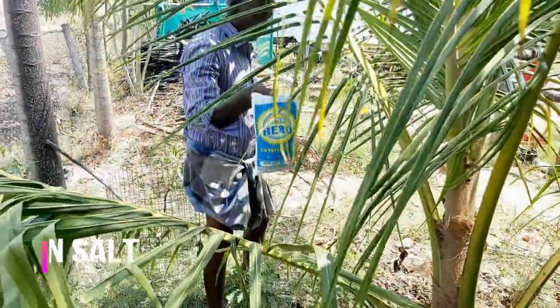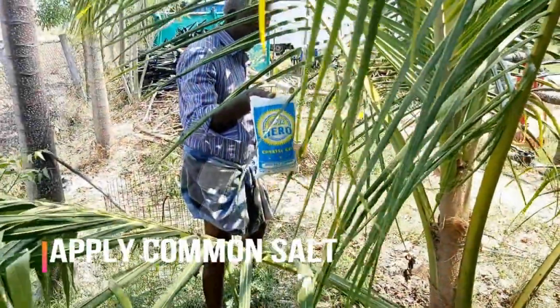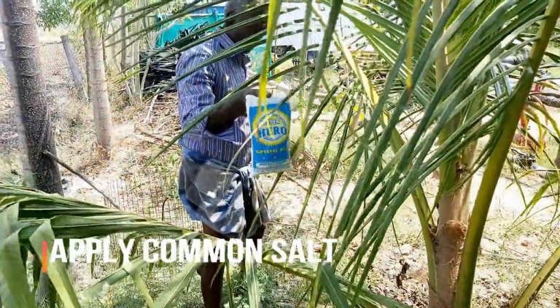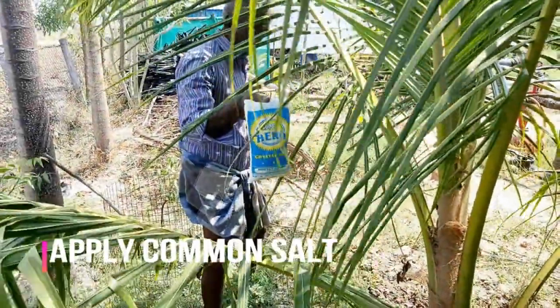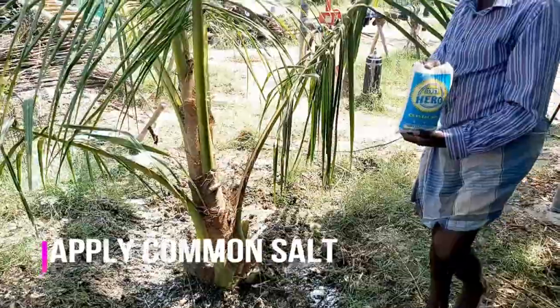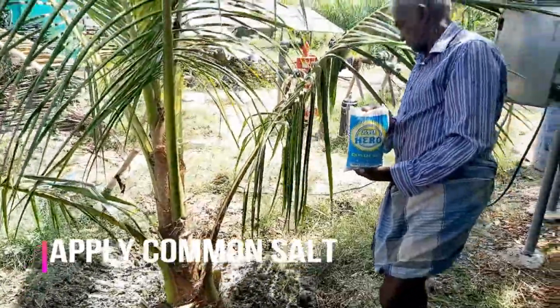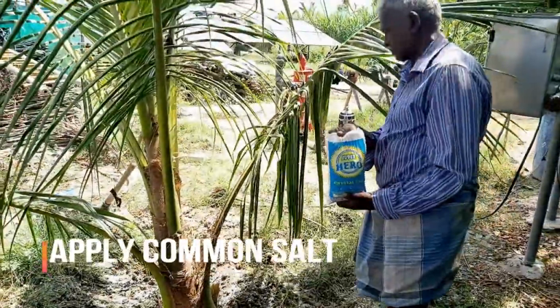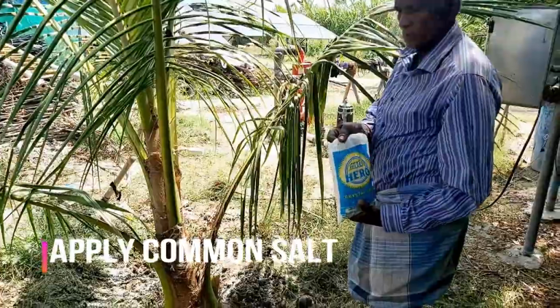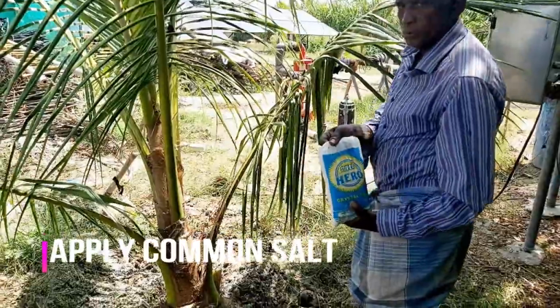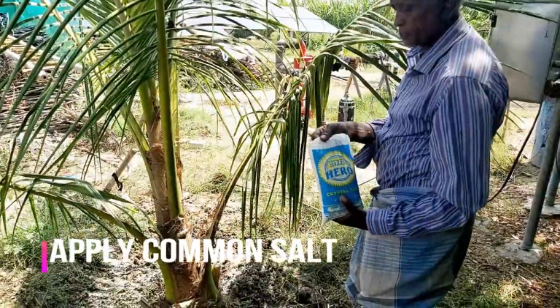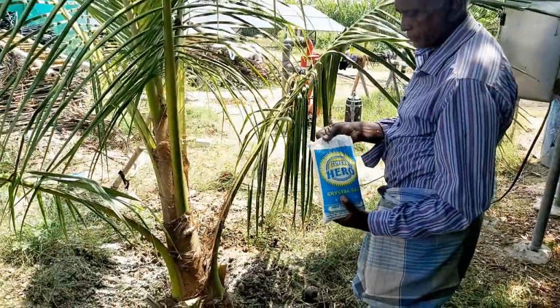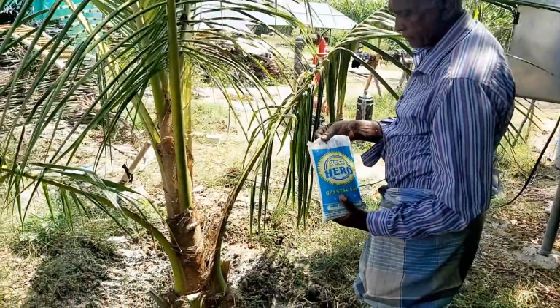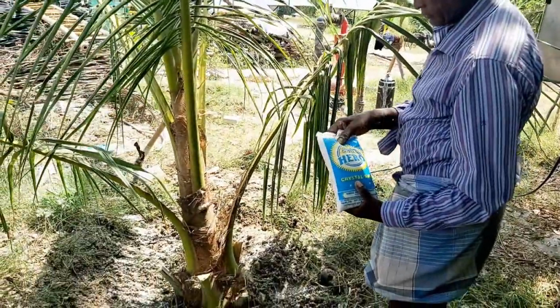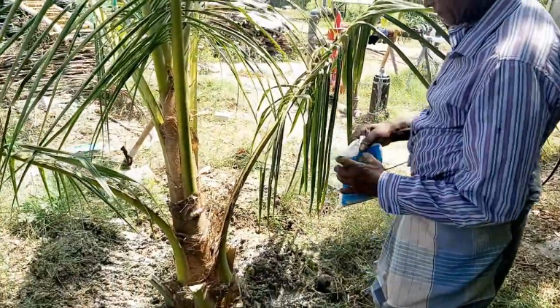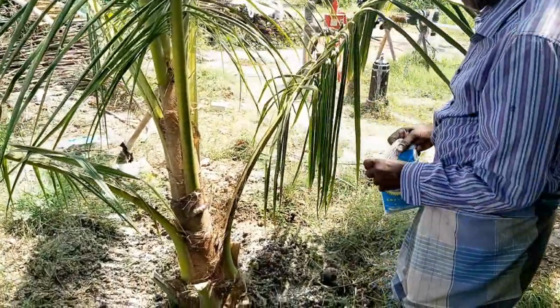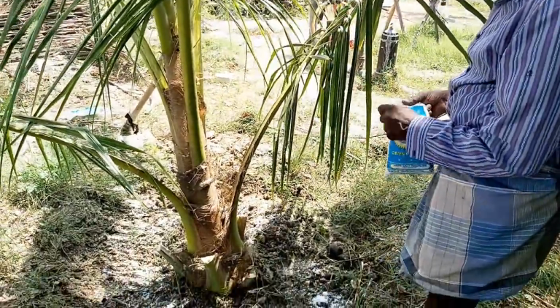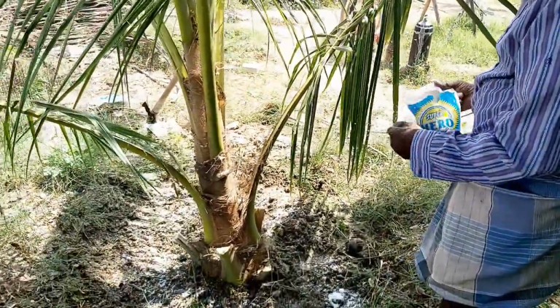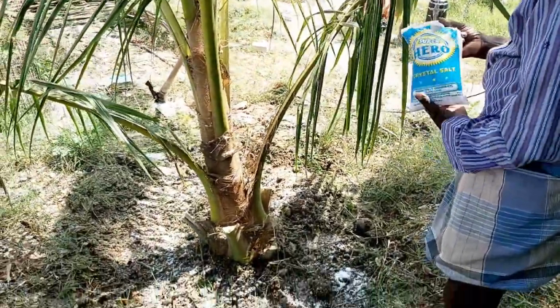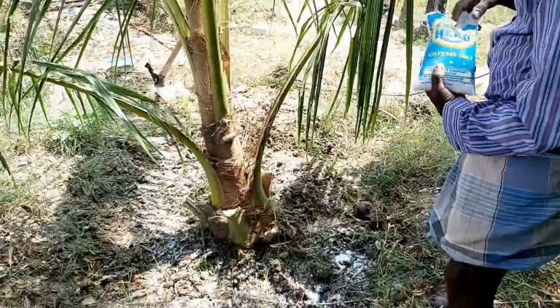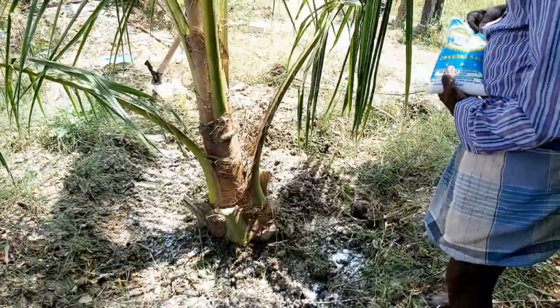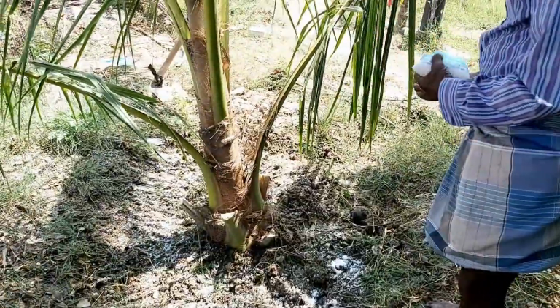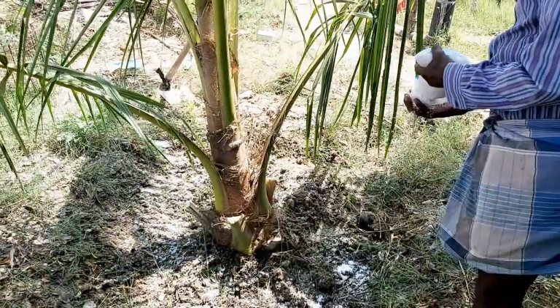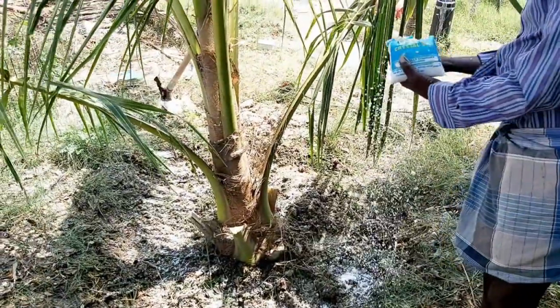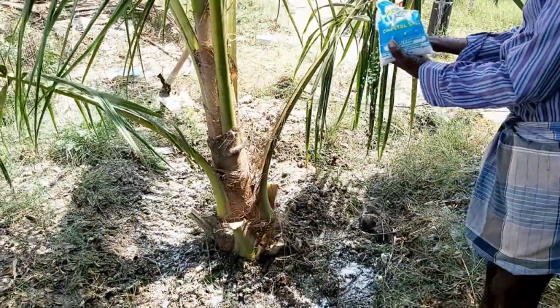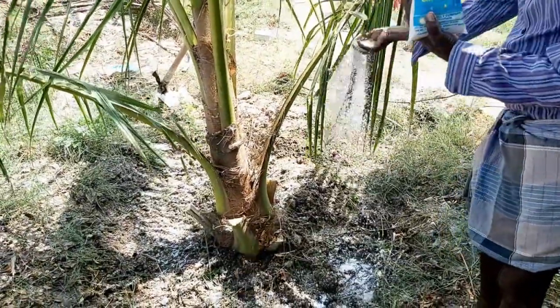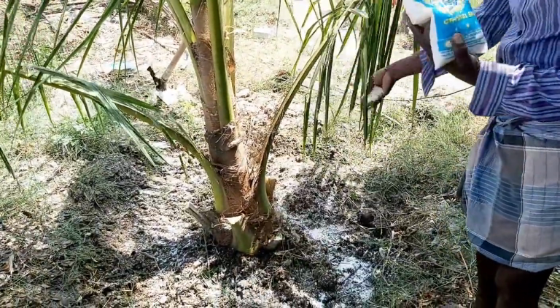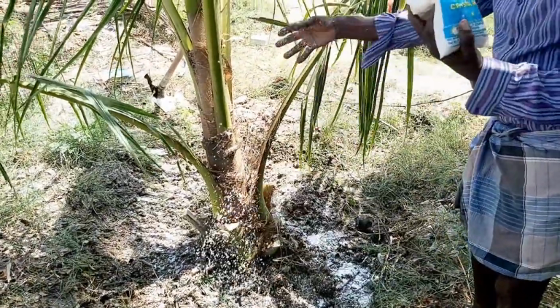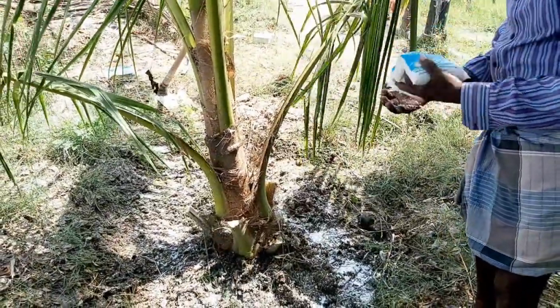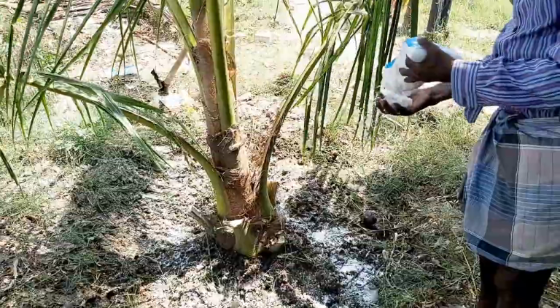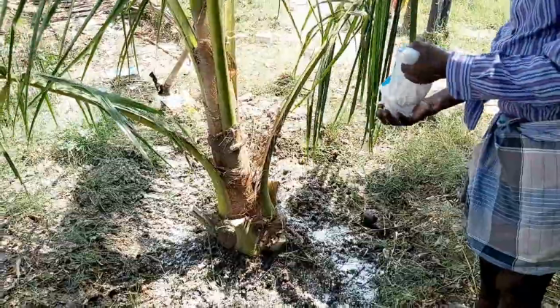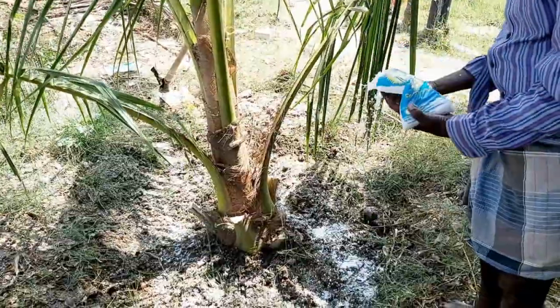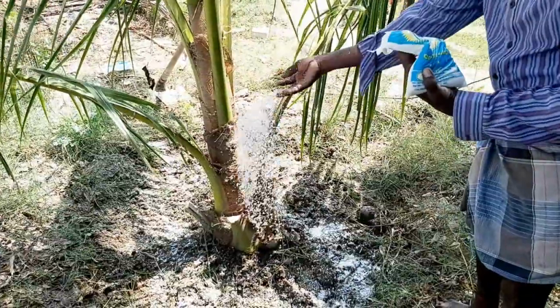Now we are going to broadcast one and a half kilograms of common salt in the entire soil surface around the base of the coconut tree, up to a distance of six feet from the base.